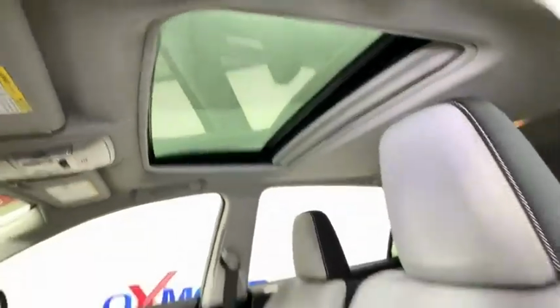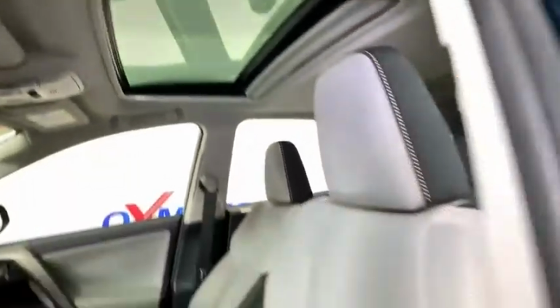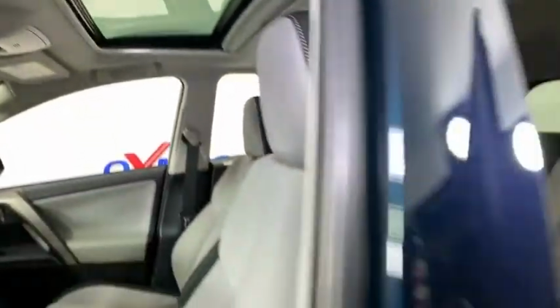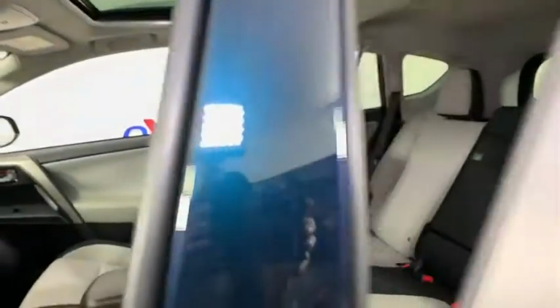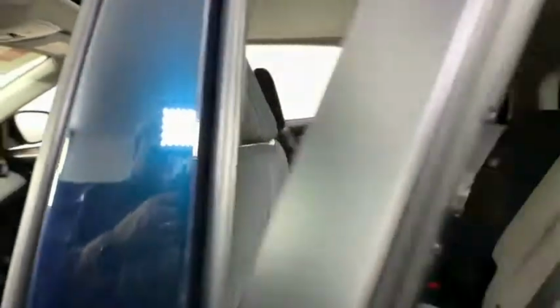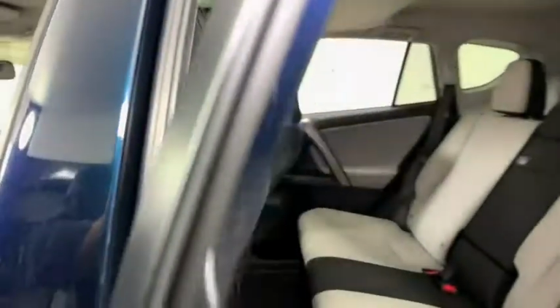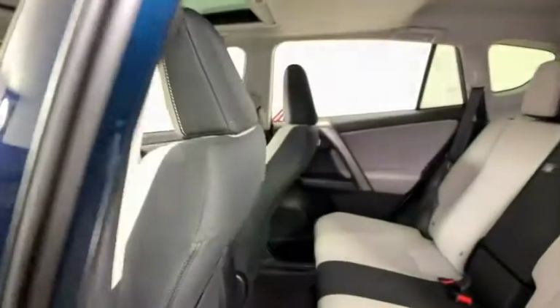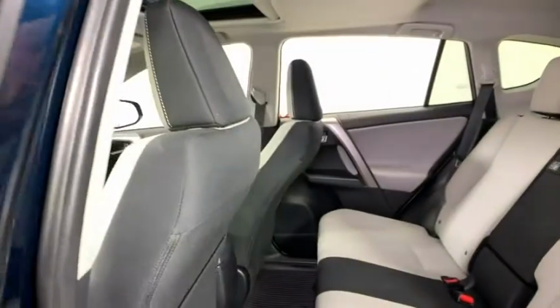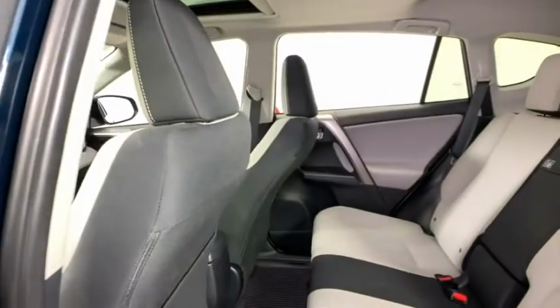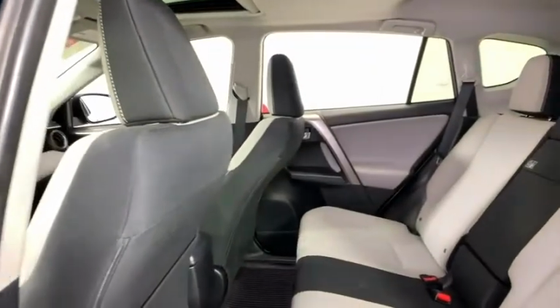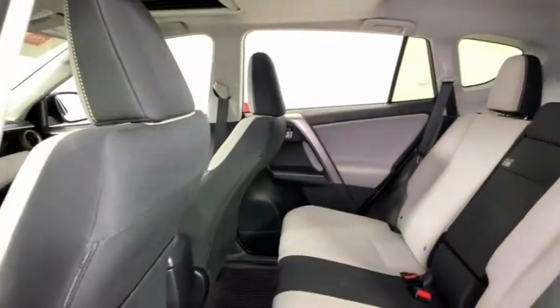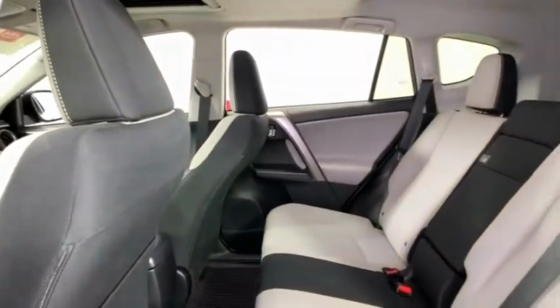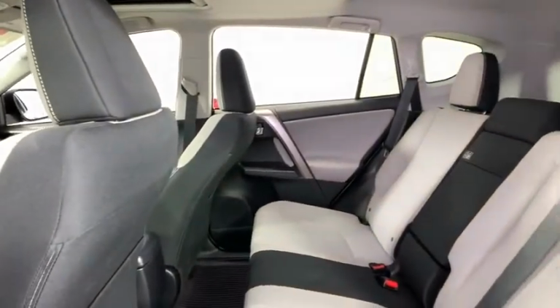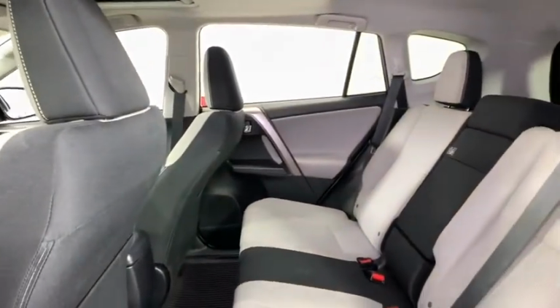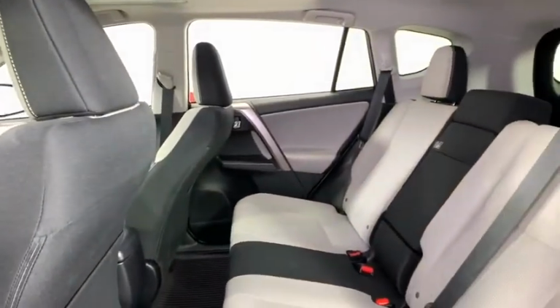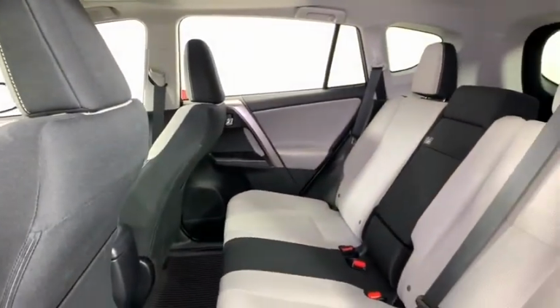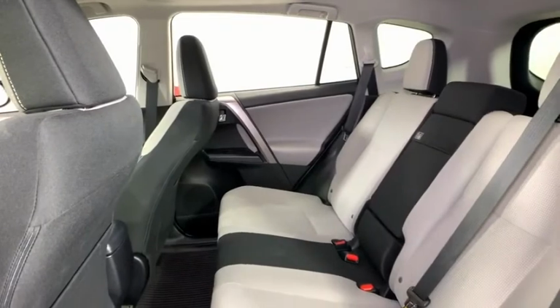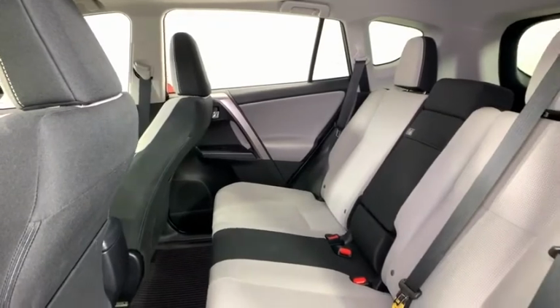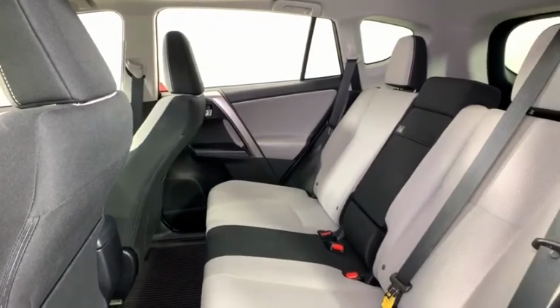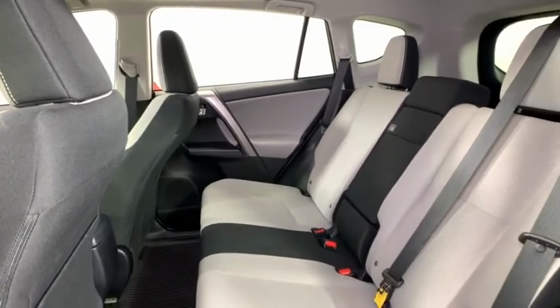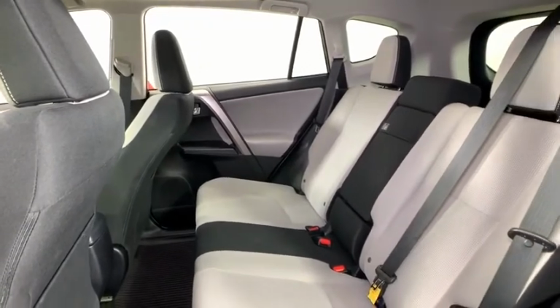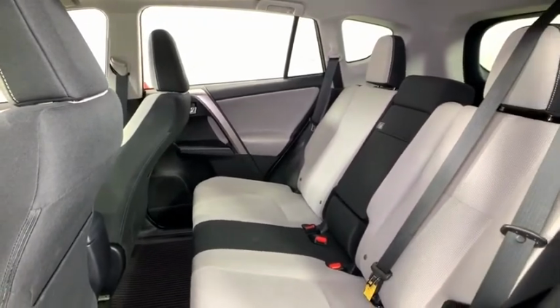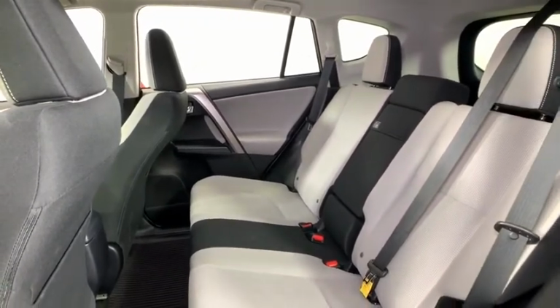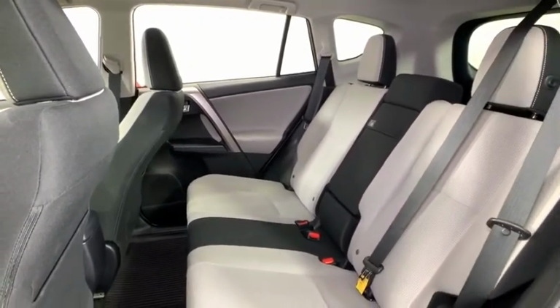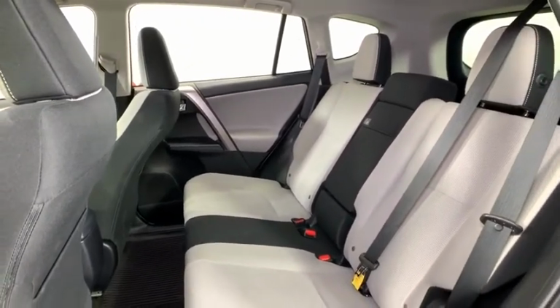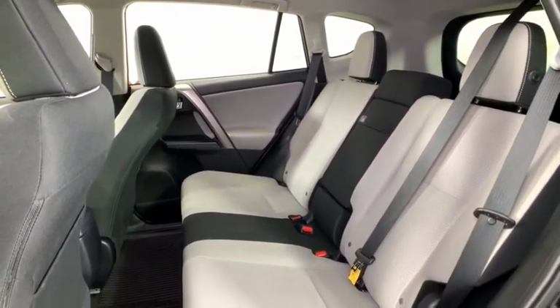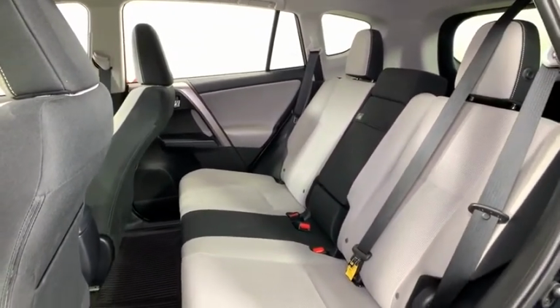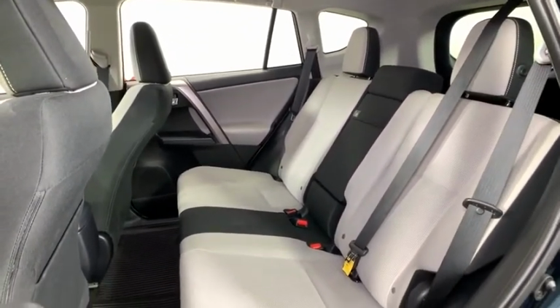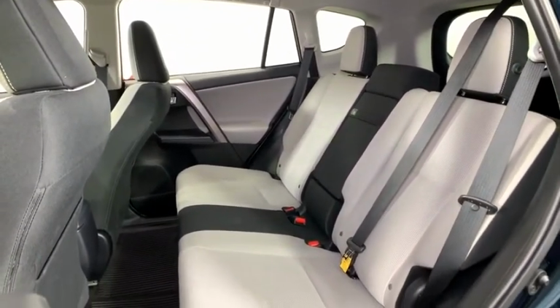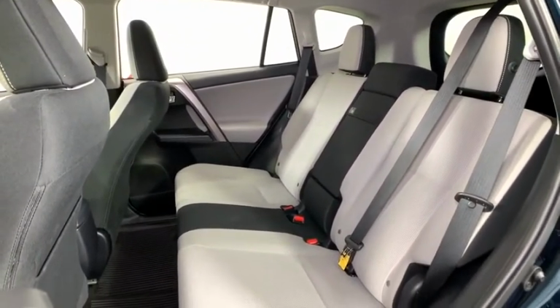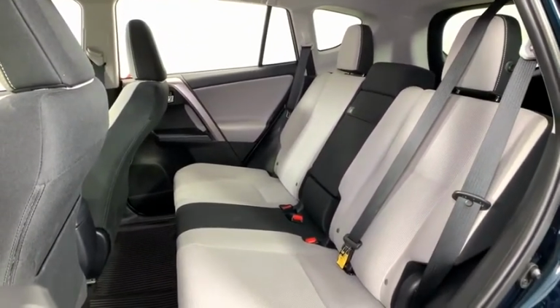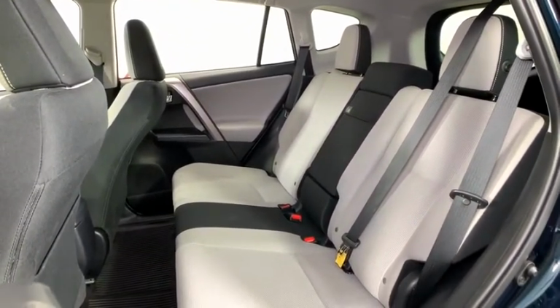Panic alarm, remote keyless entry, overhead console, power moonroof, brake assist, rear window wiper, driver vanity mirror, front reading lamps.